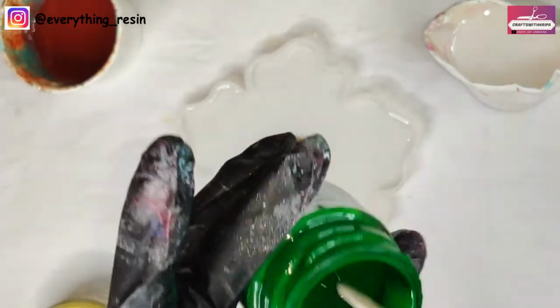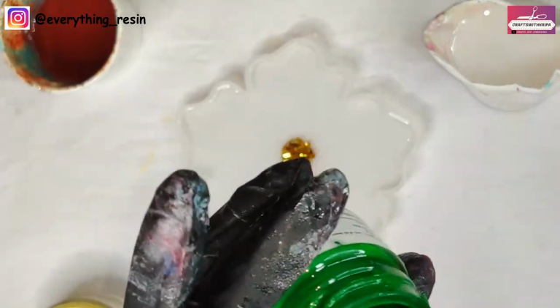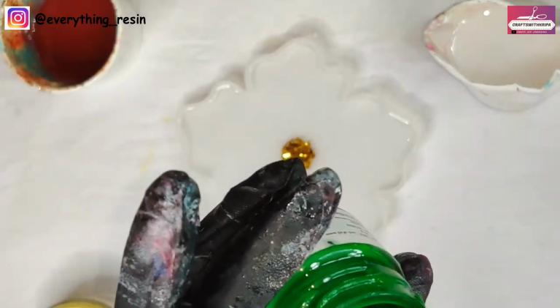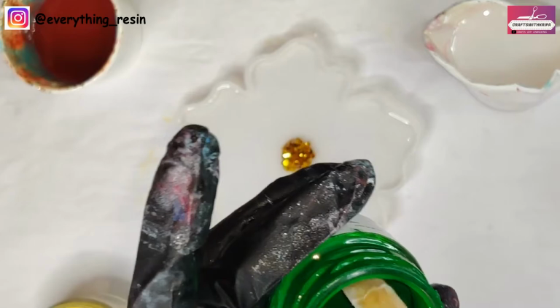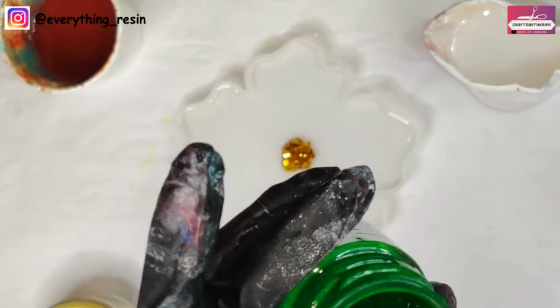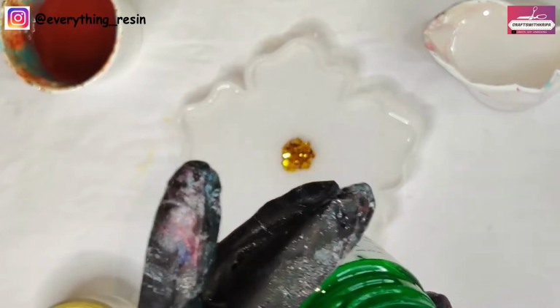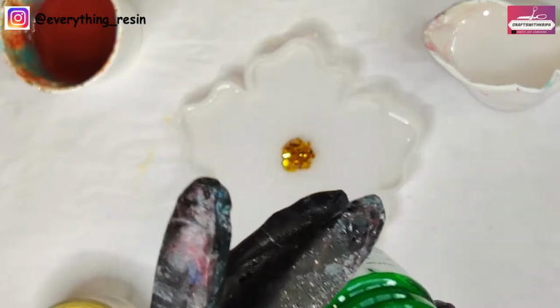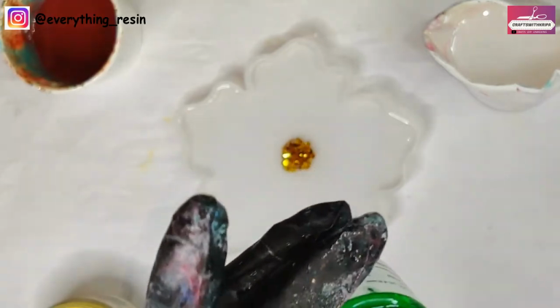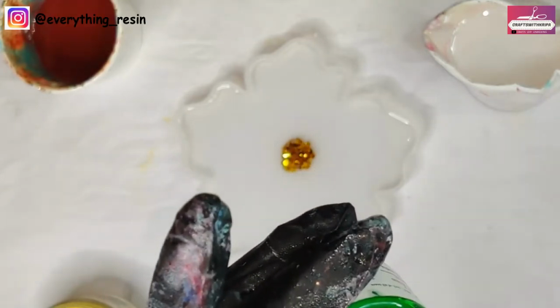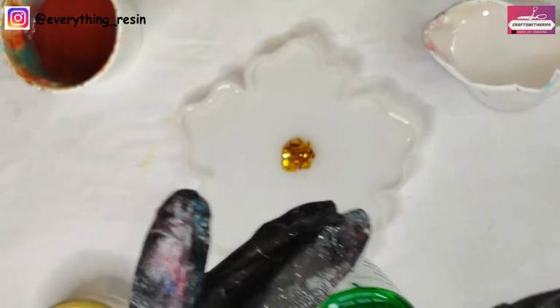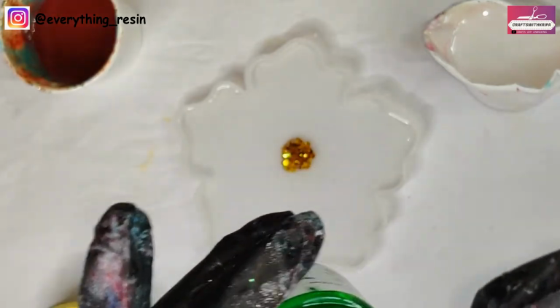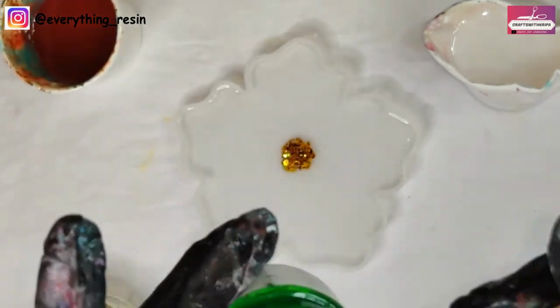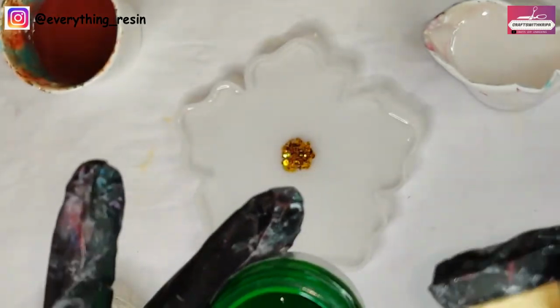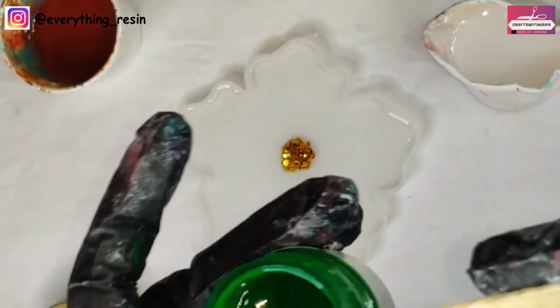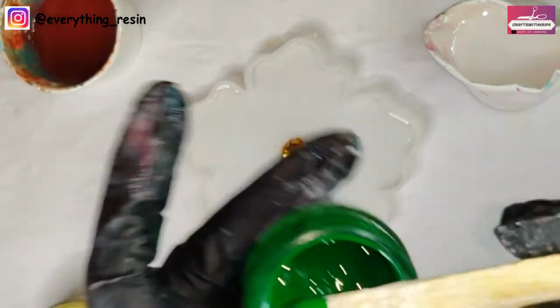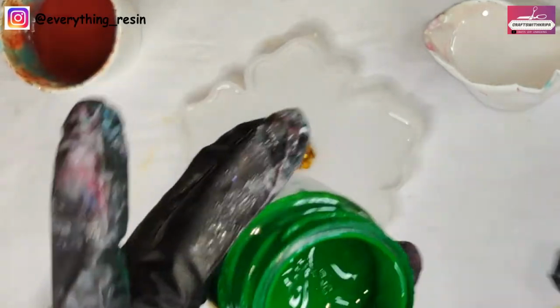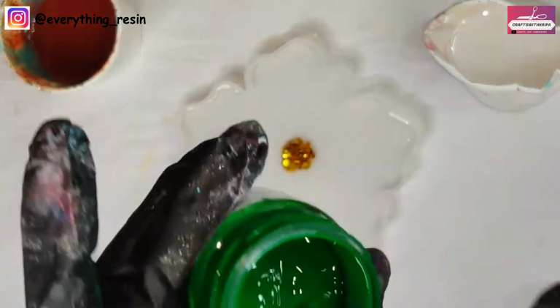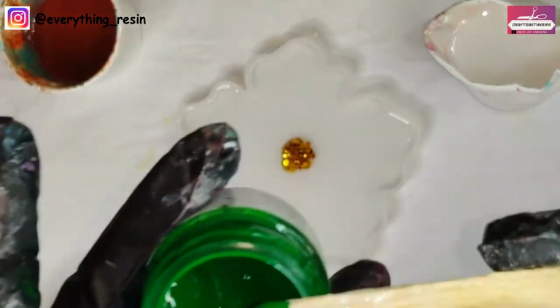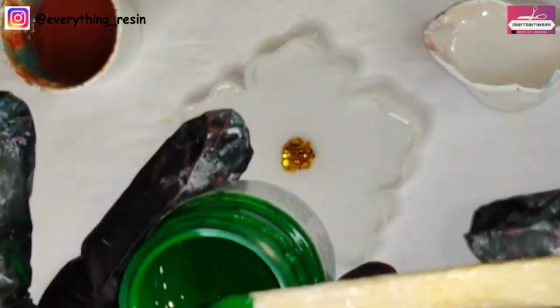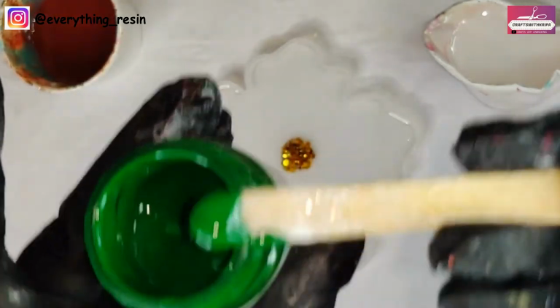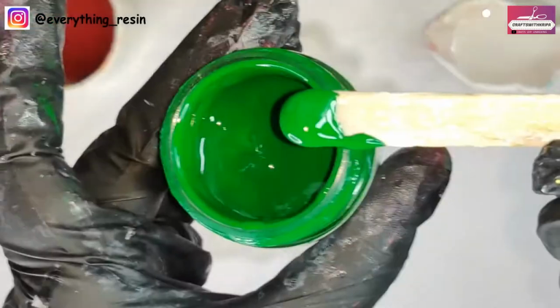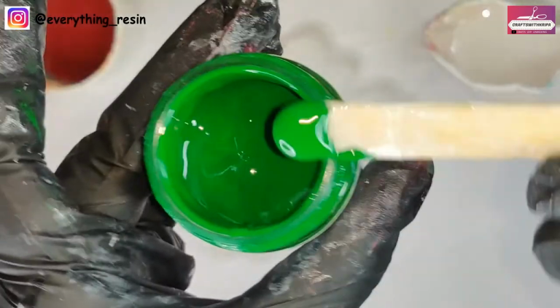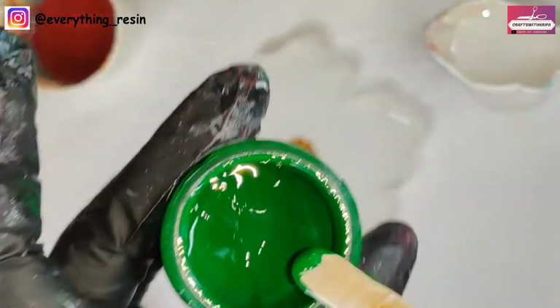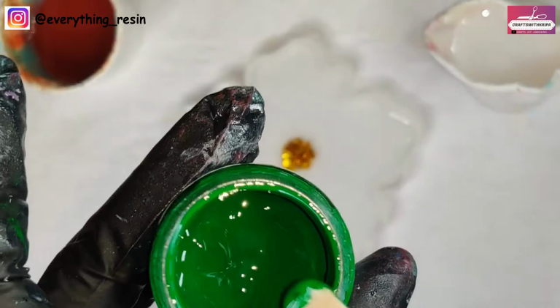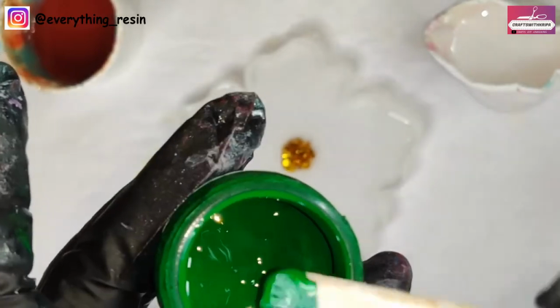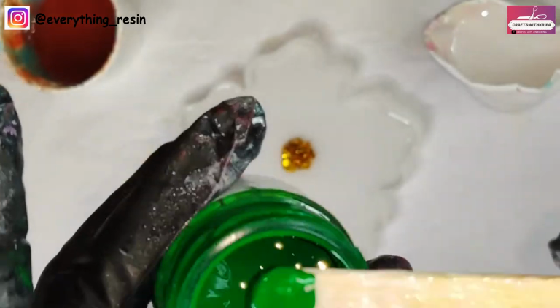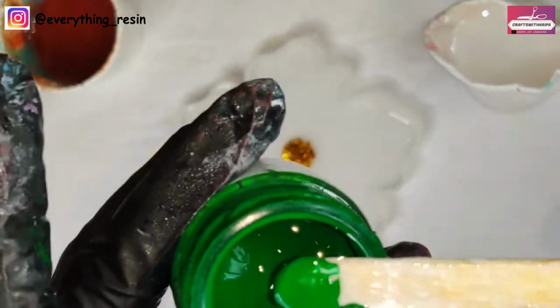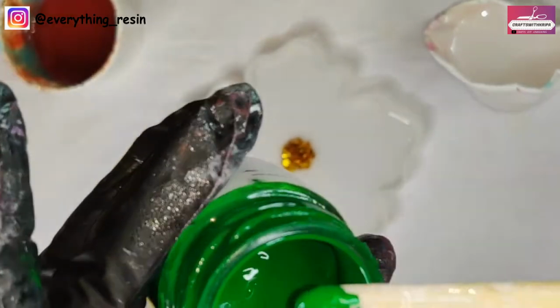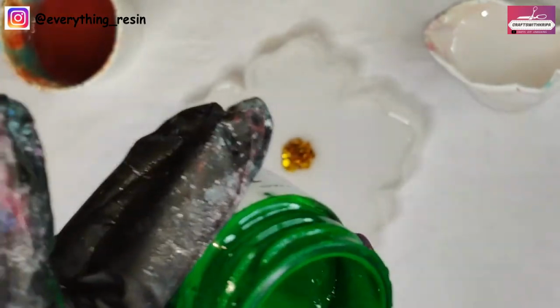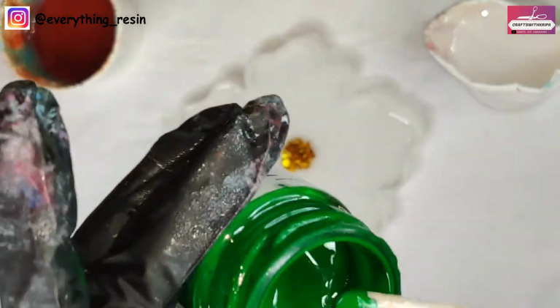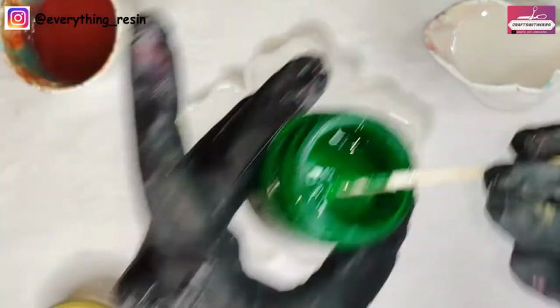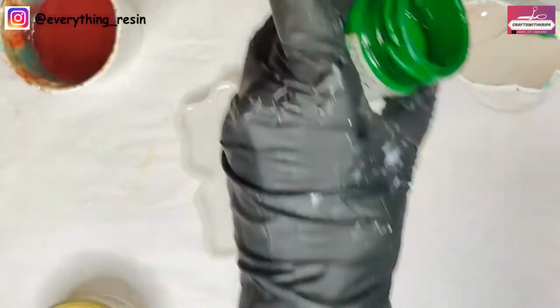For 10 grams of resin, I'm taking a little bit of the green opaque pigment at the end of my popsicle stick and mixing this nicely with the resin.